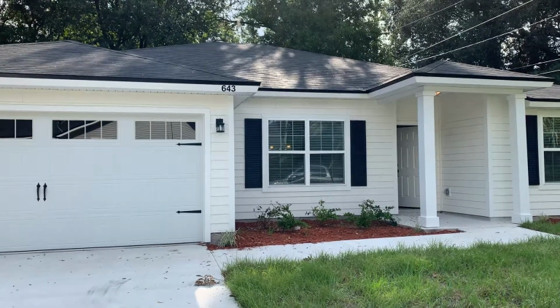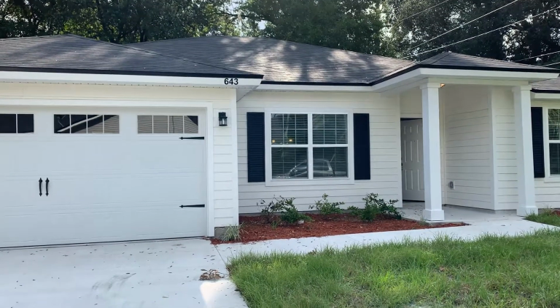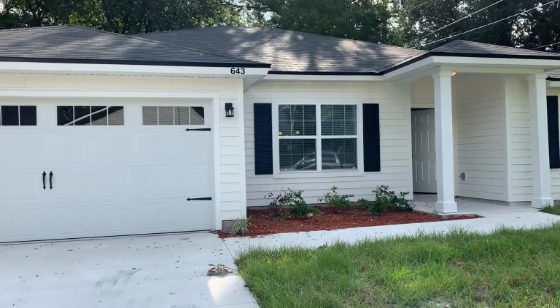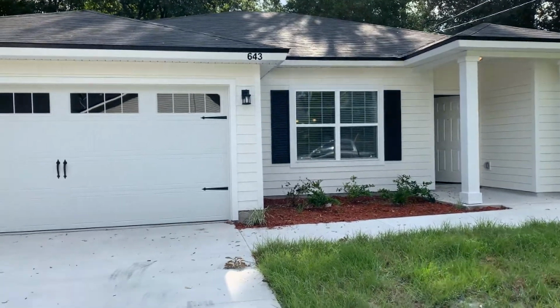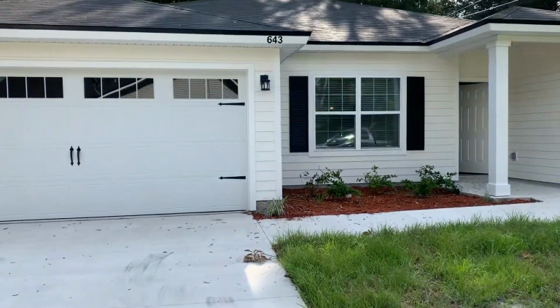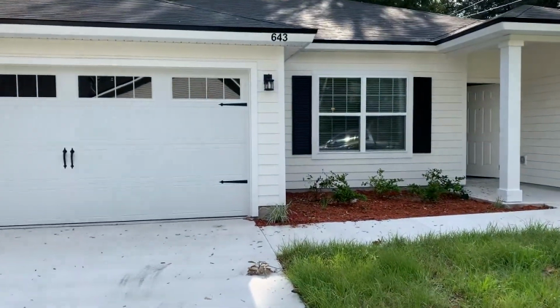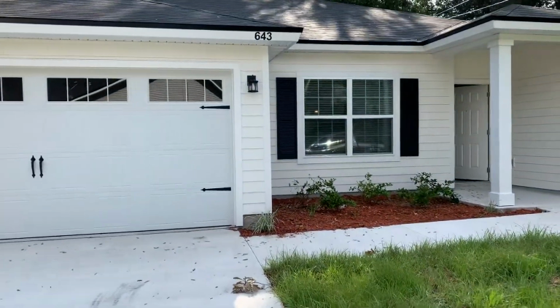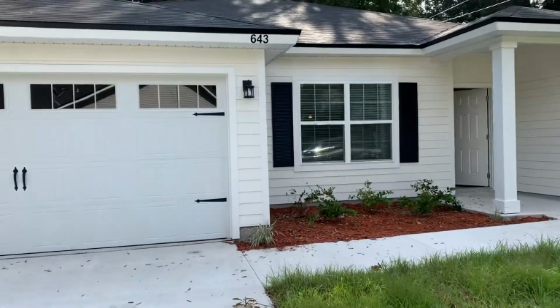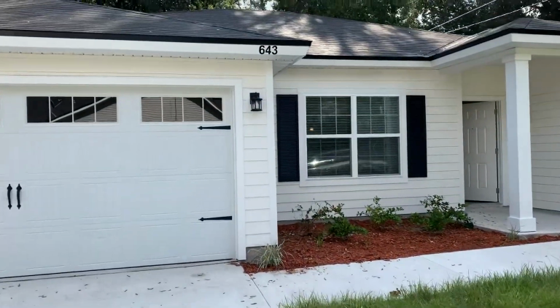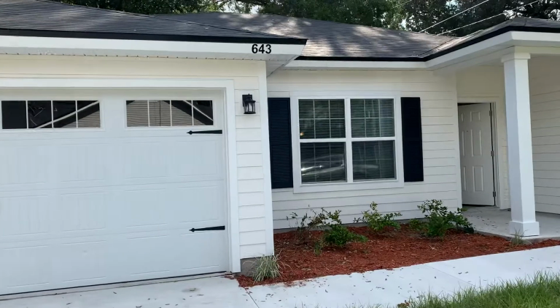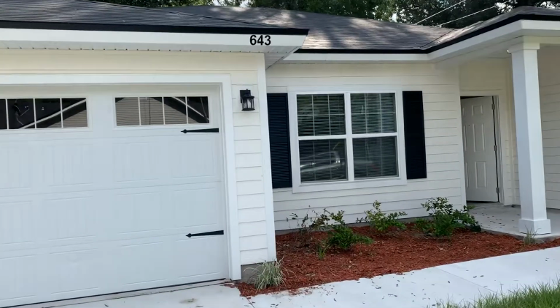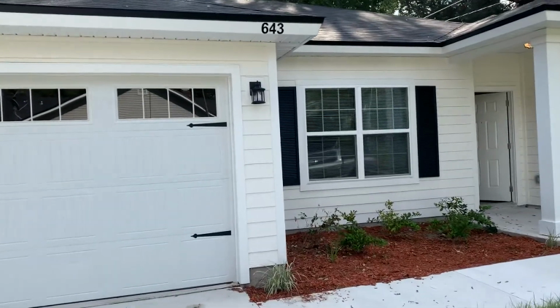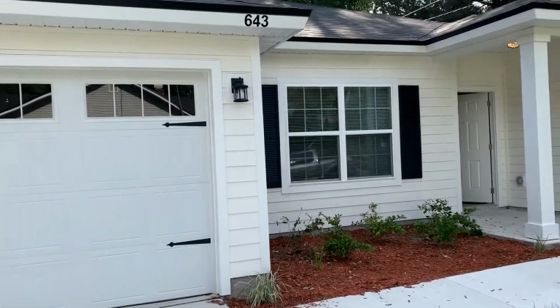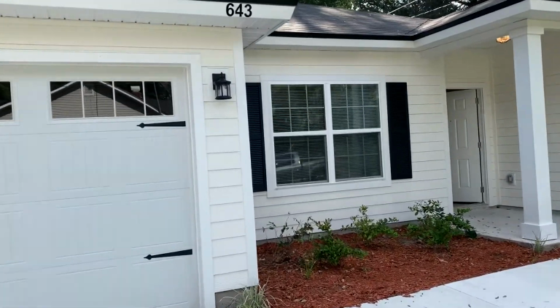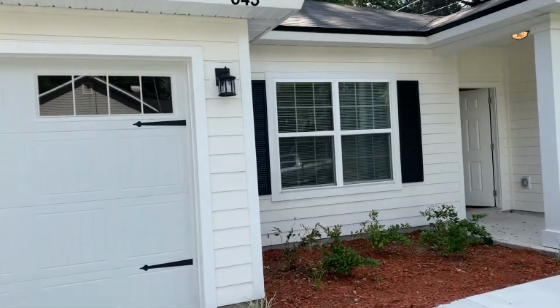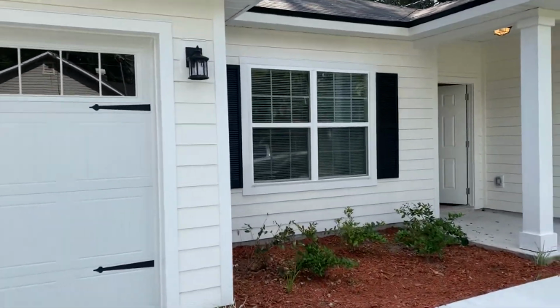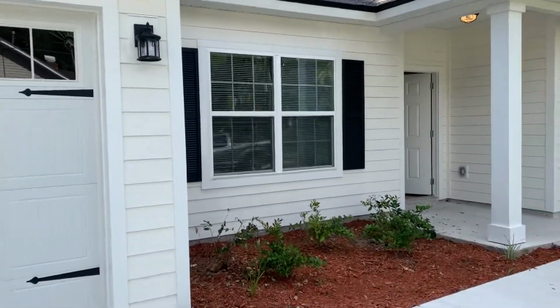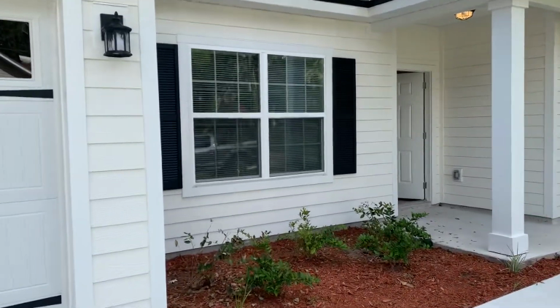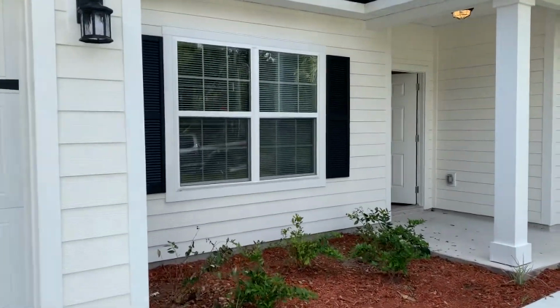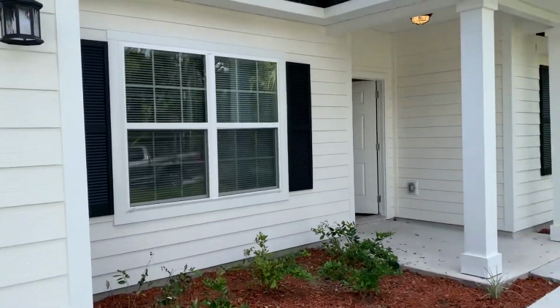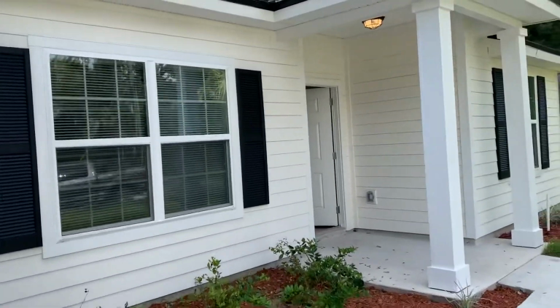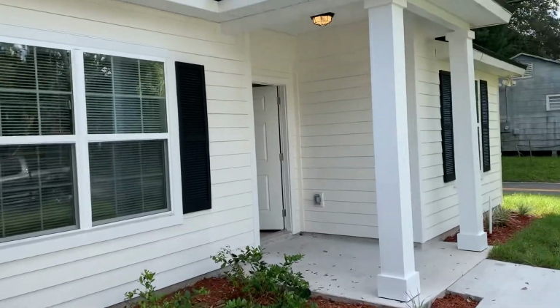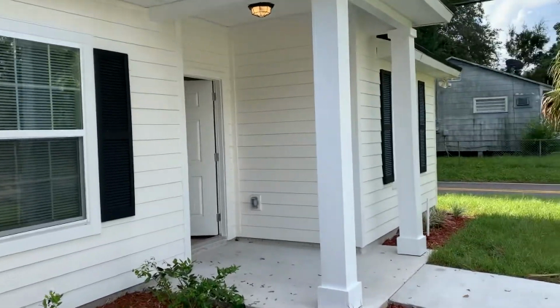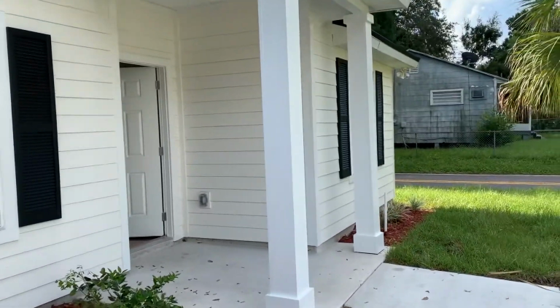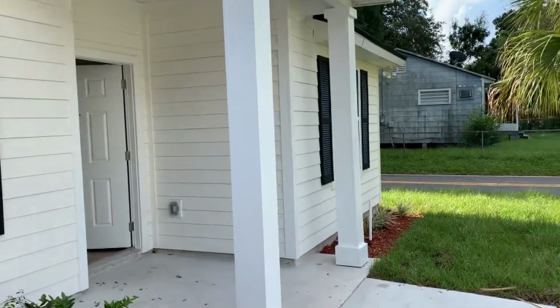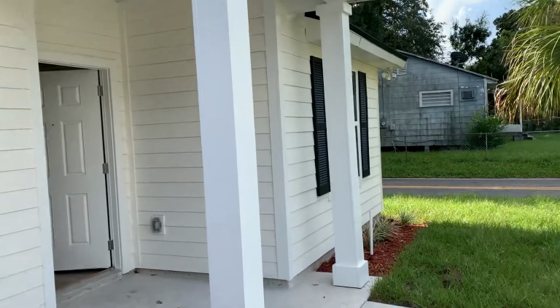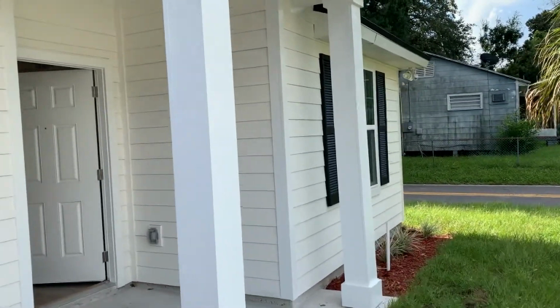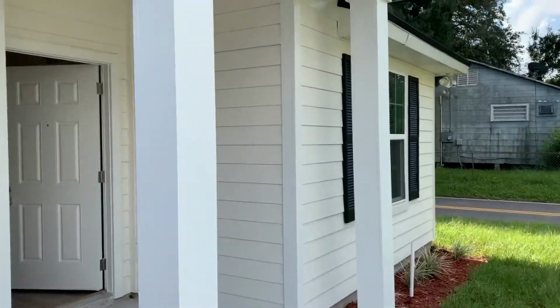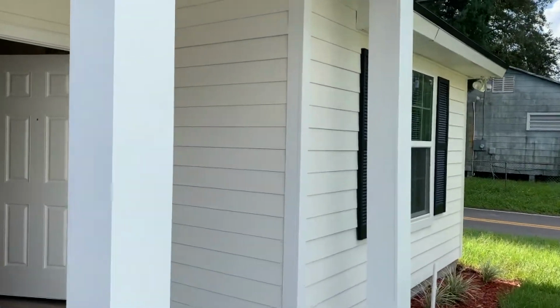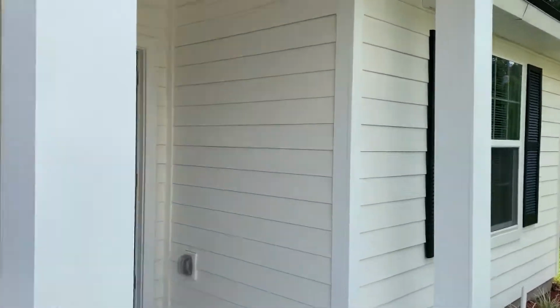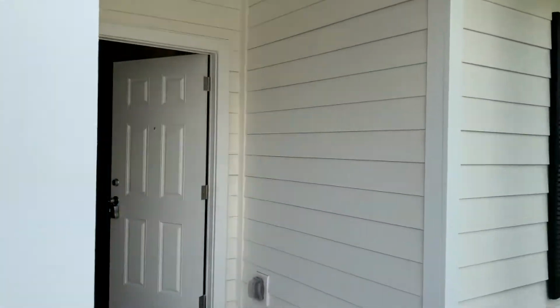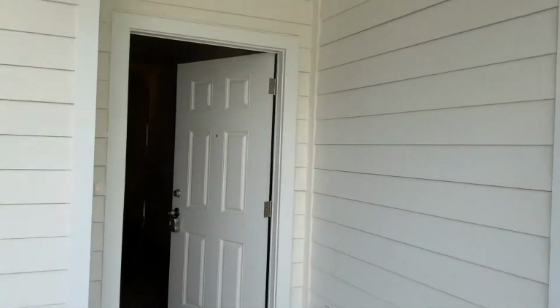Hey everyone, this is William with JWB and we are here at 643 Locust Street. It's a new construction home on the north side of Jacksonville. It's a four-bedroom, two-bath home with a two-car garage and 1,760 square feet.